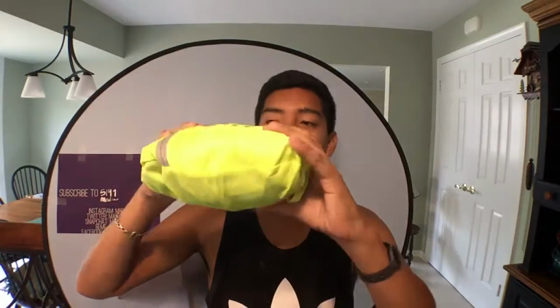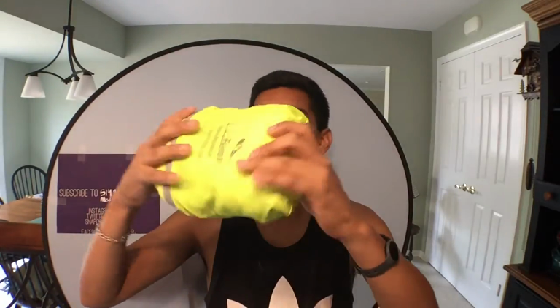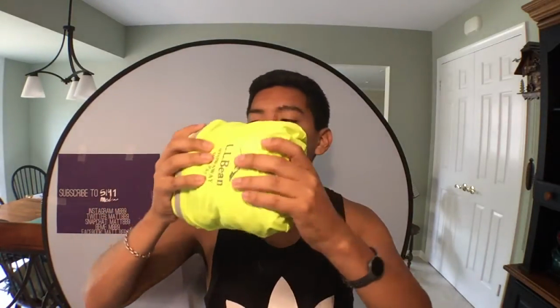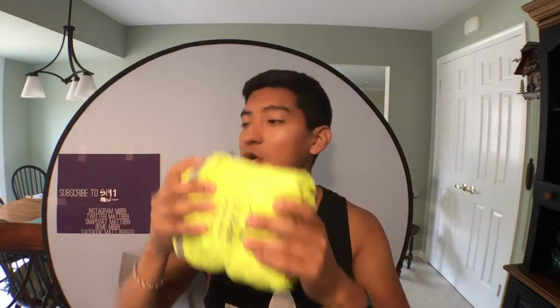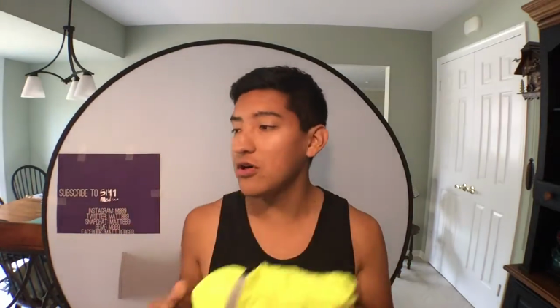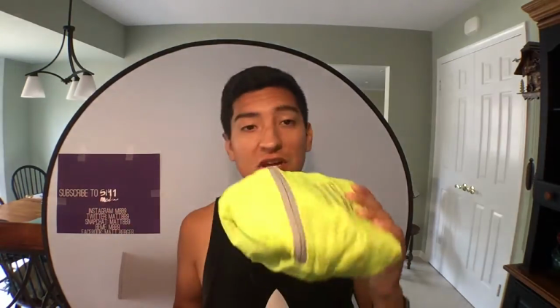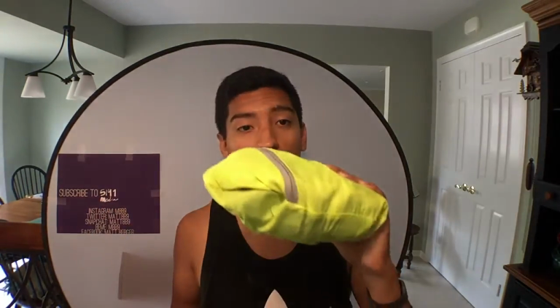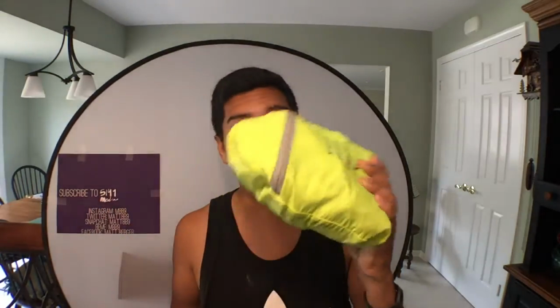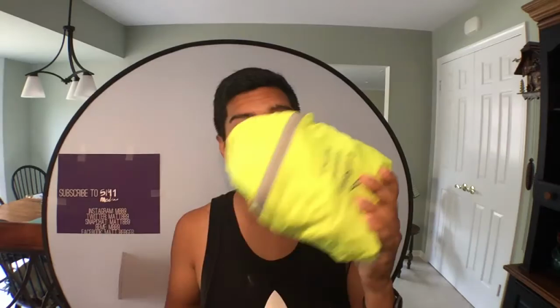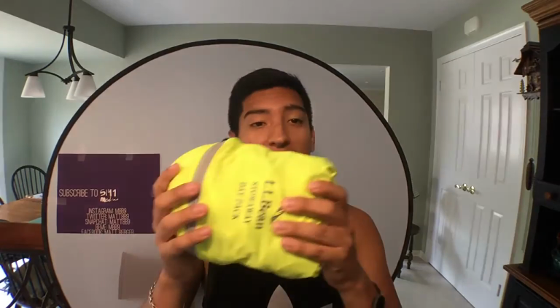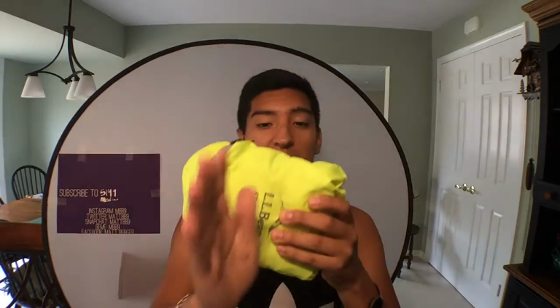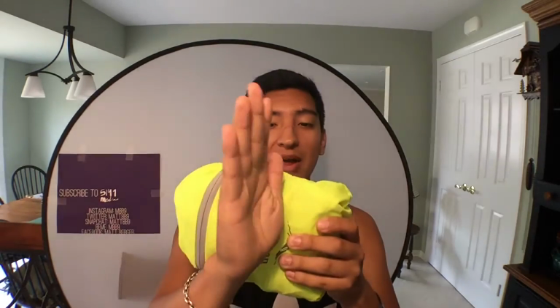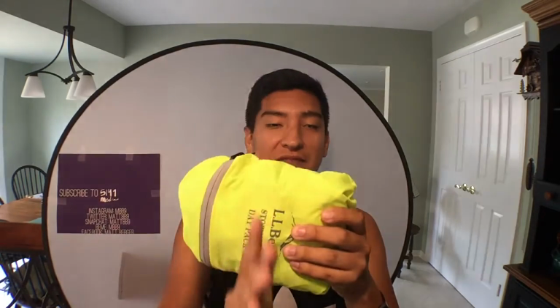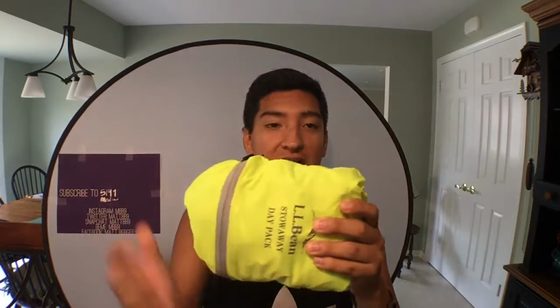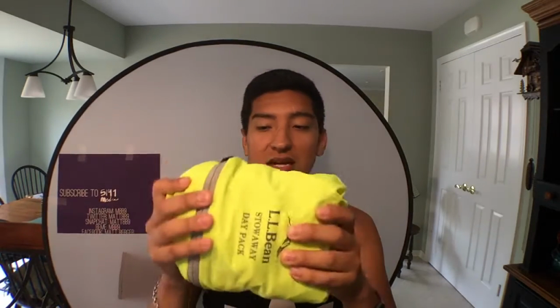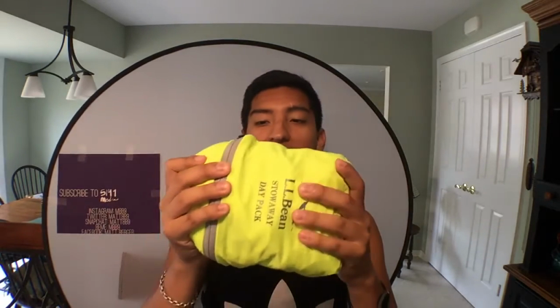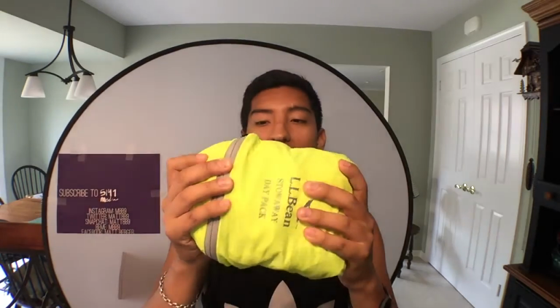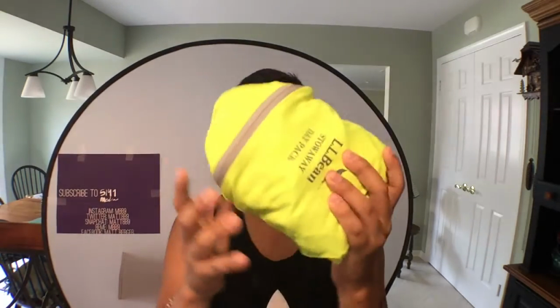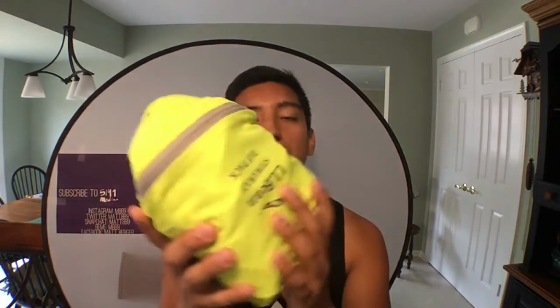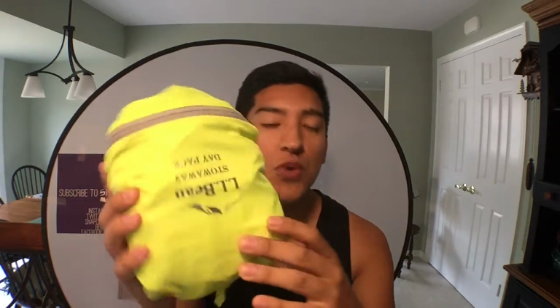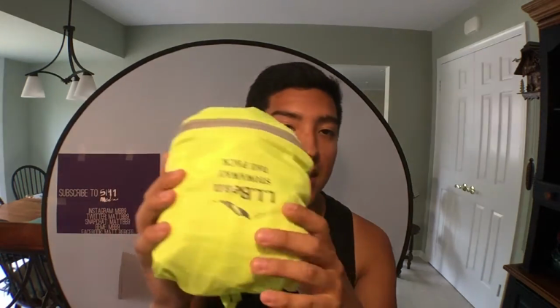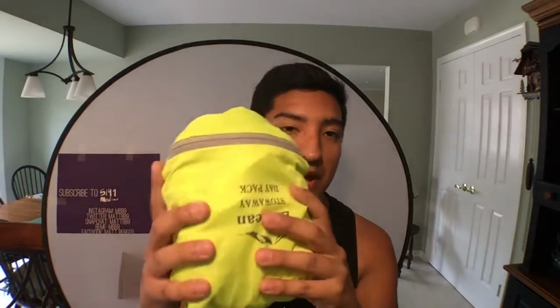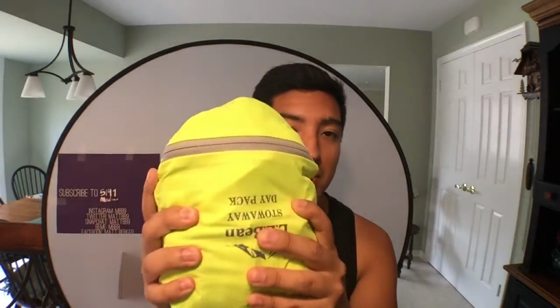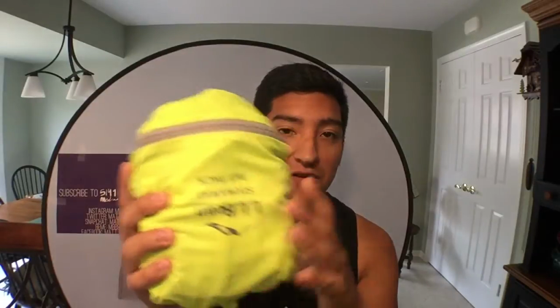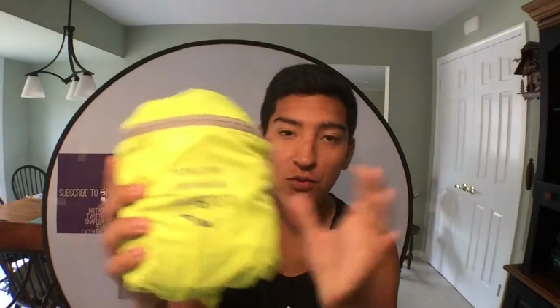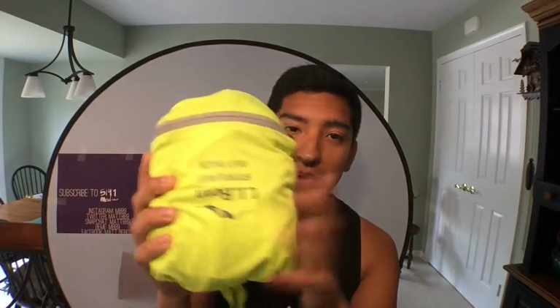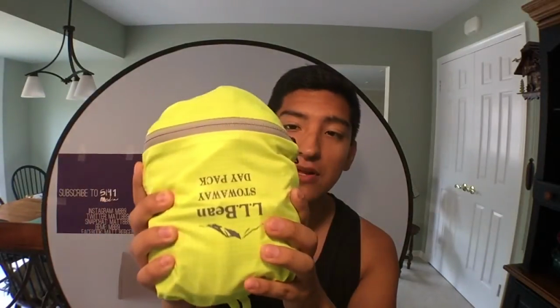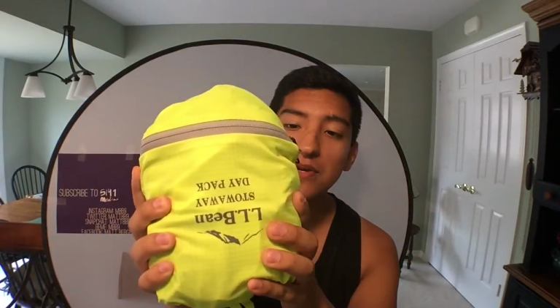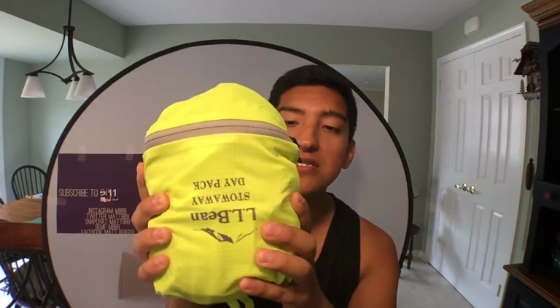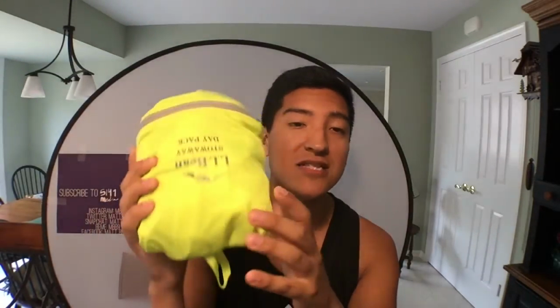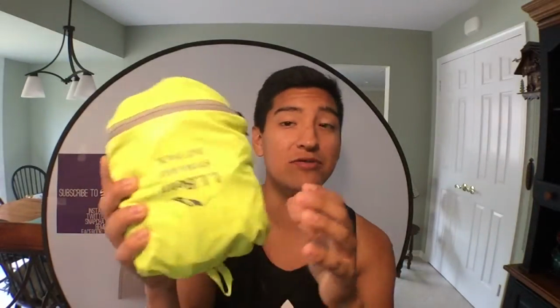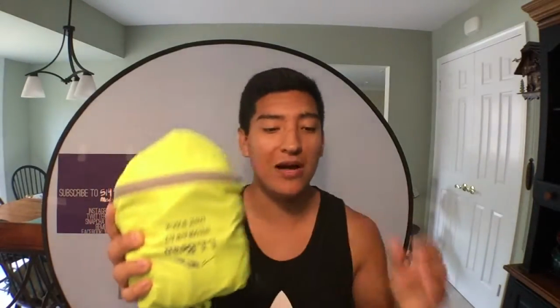So this is how it's packed. You saw our other video on the RLX Day Pack — it's maybe about half the size. I would trade that packability for this packability because it has better straps.